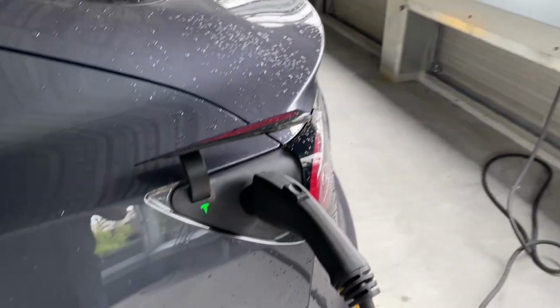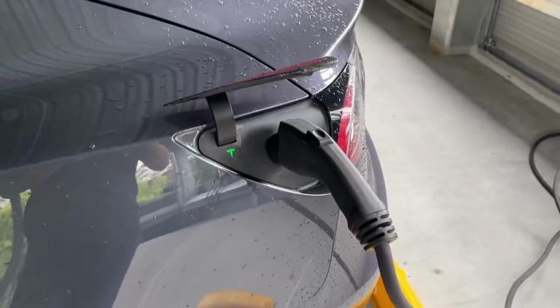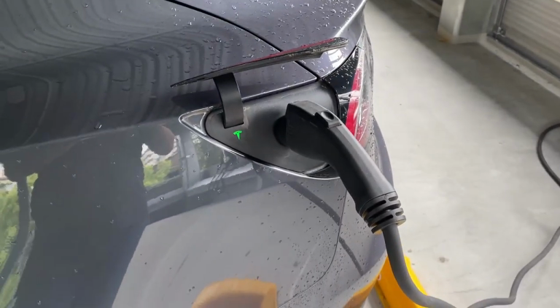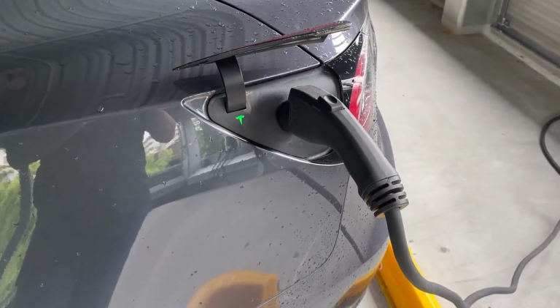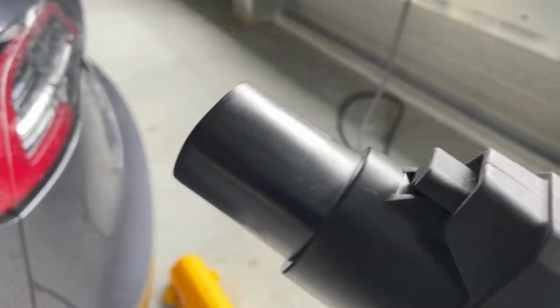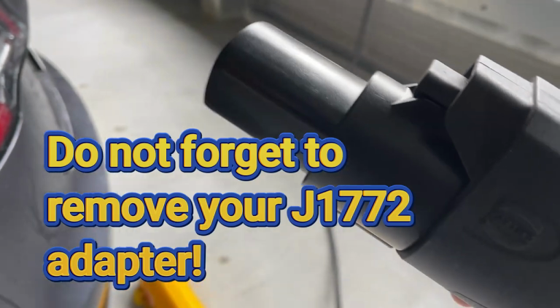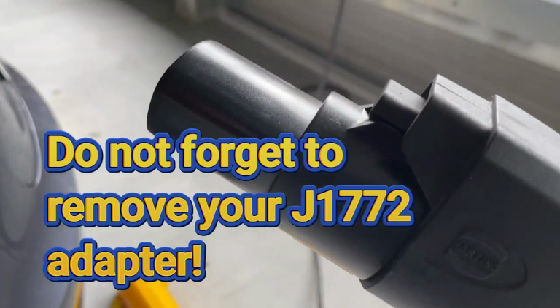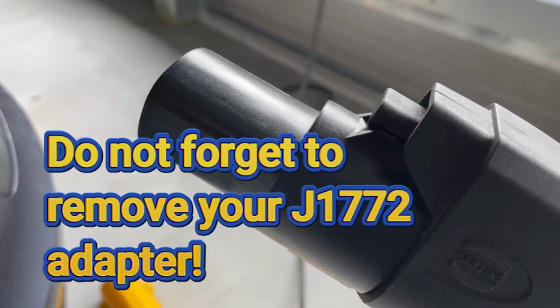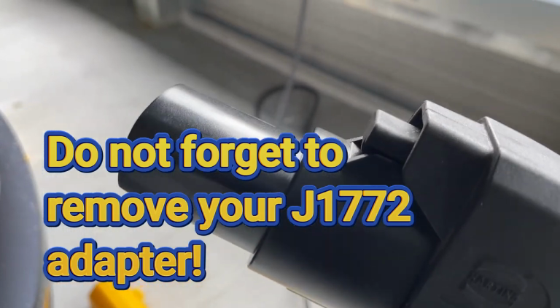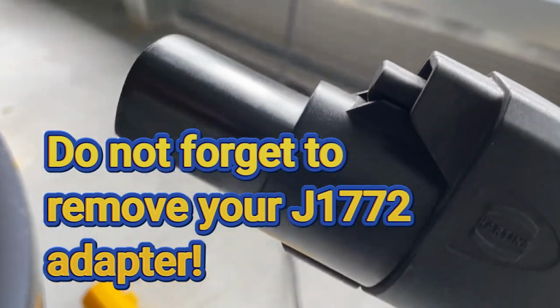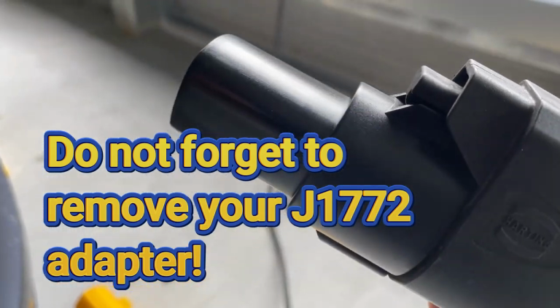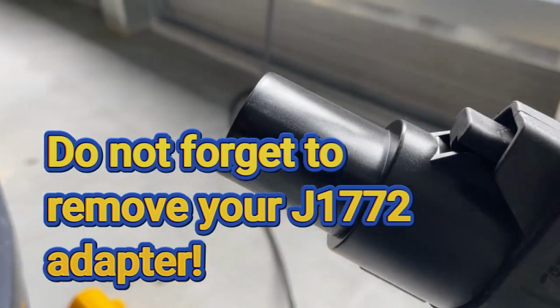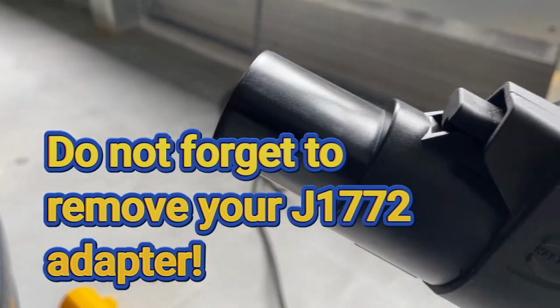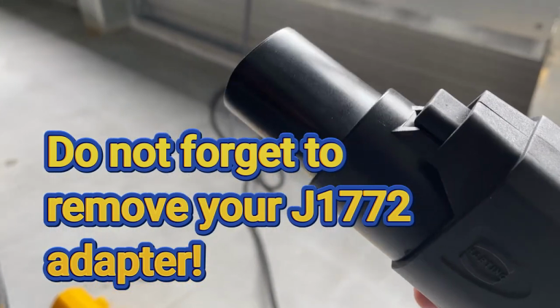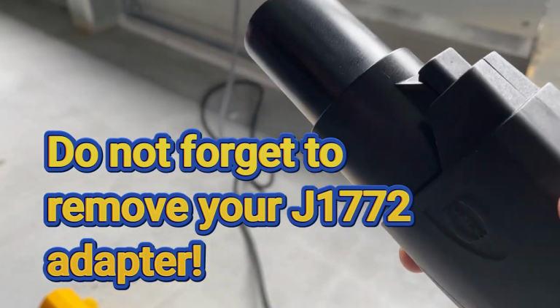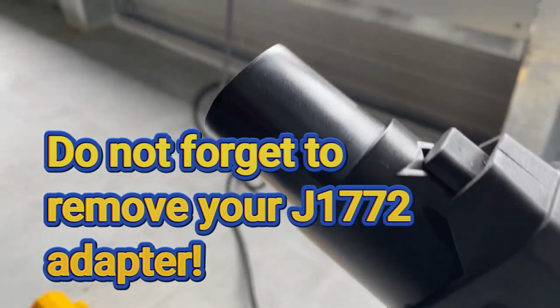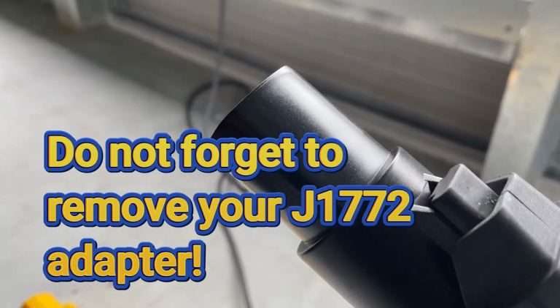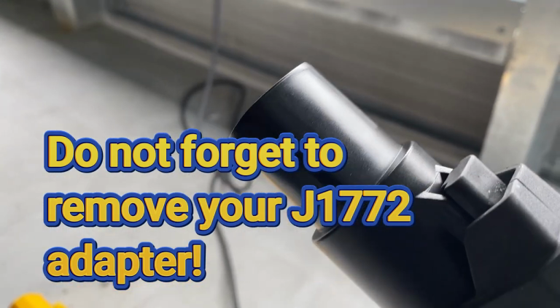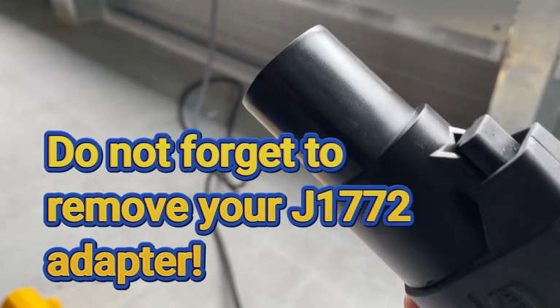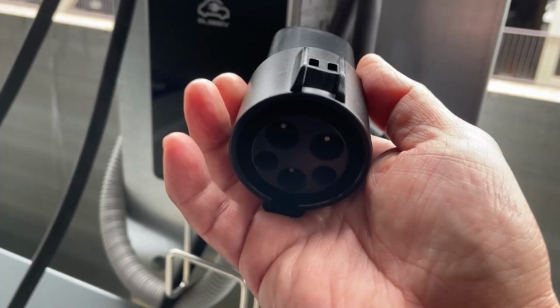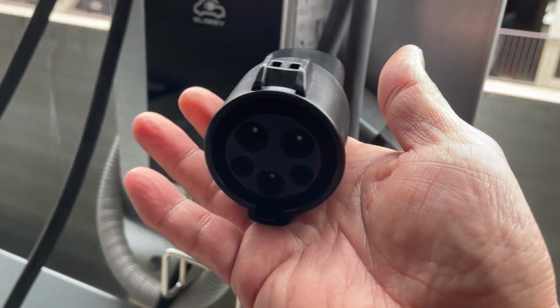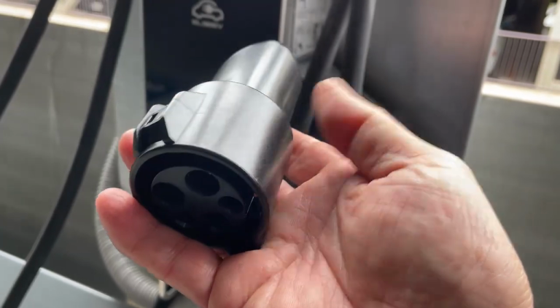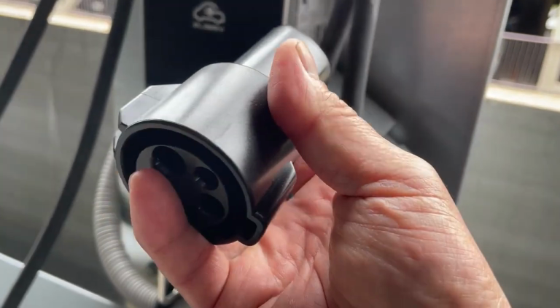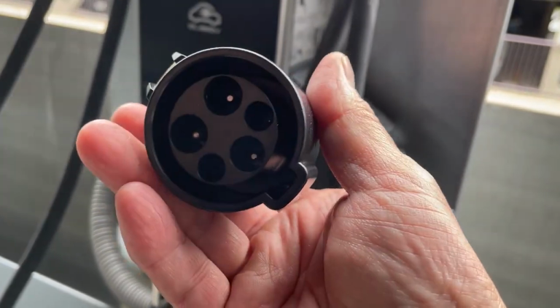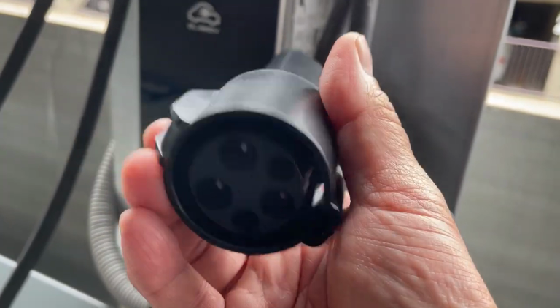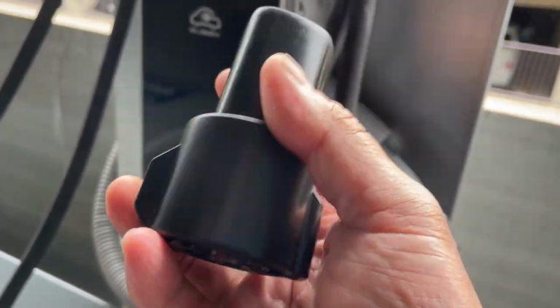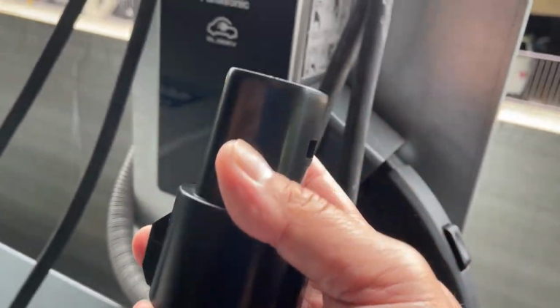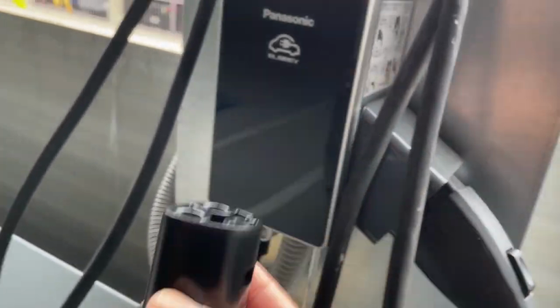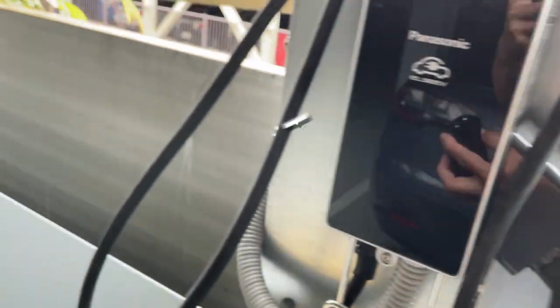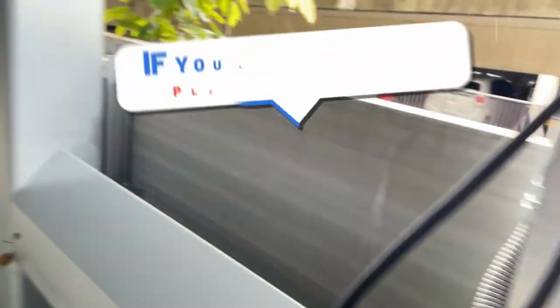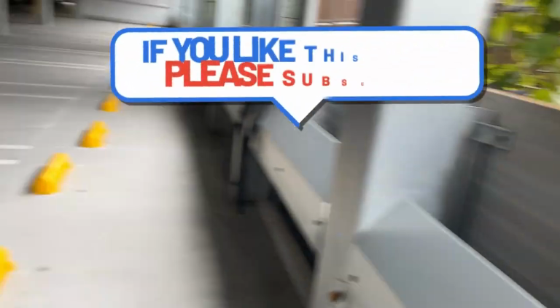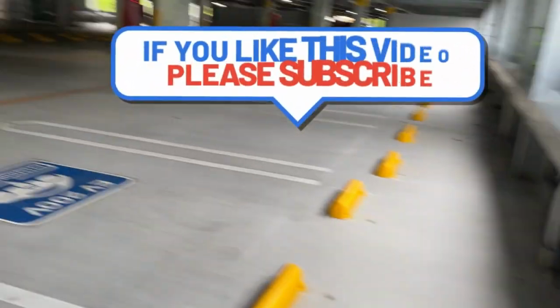I've got to stop the charge. Do not forget to take your adapter. So this is my adapter — and that's it. Thanks for watching guys. Bye.